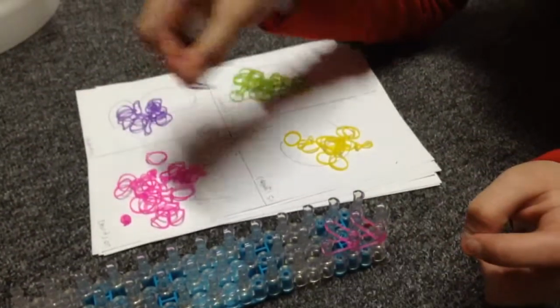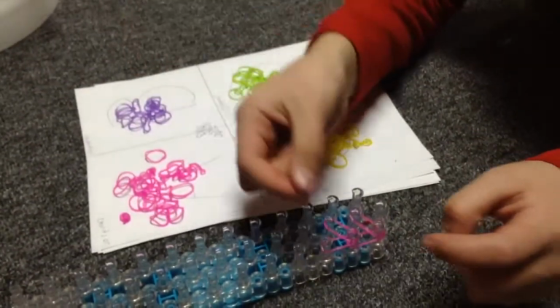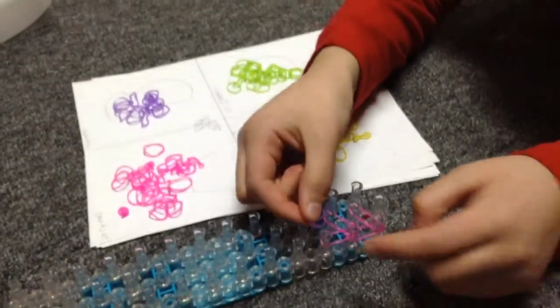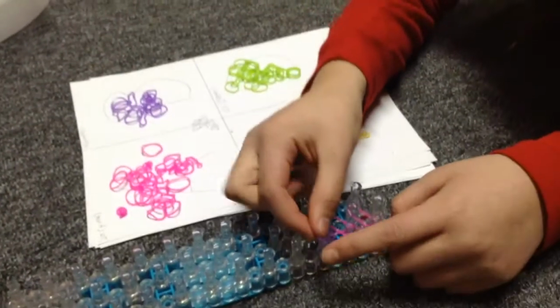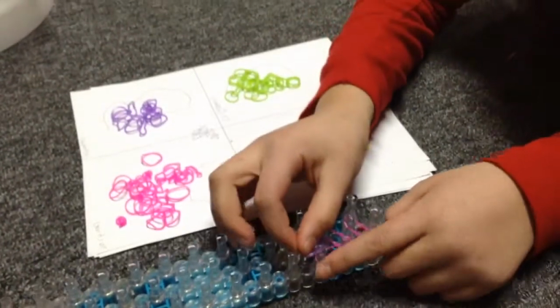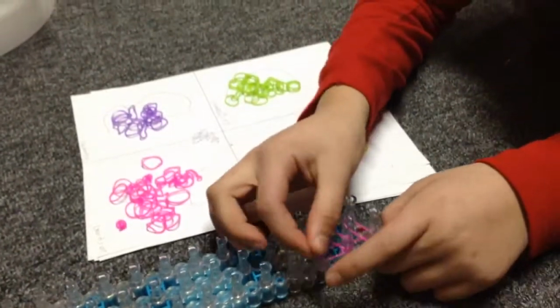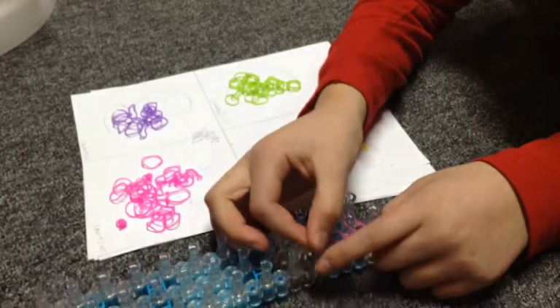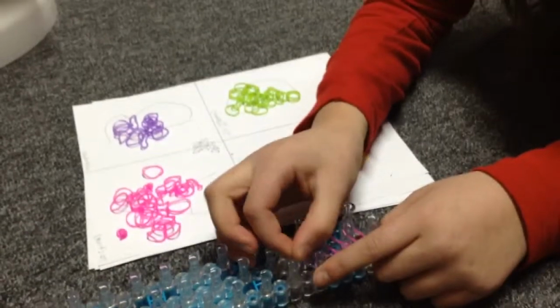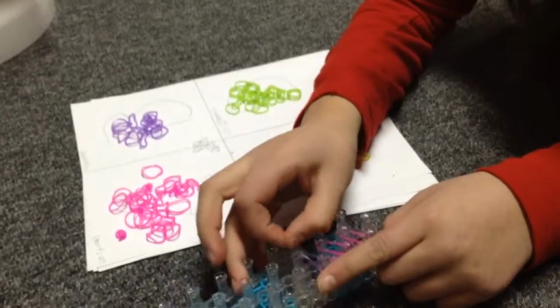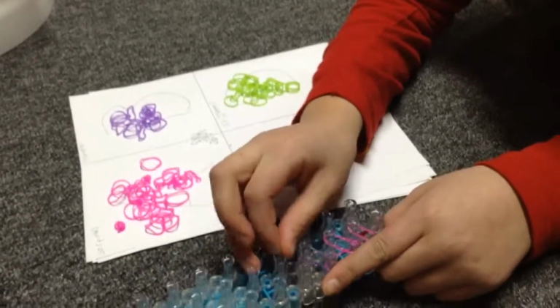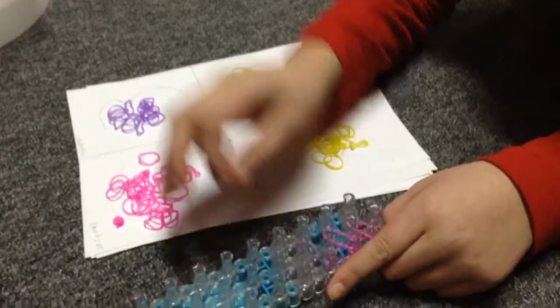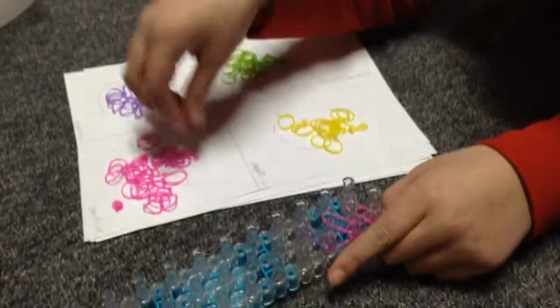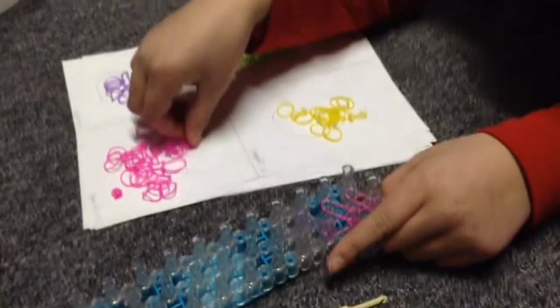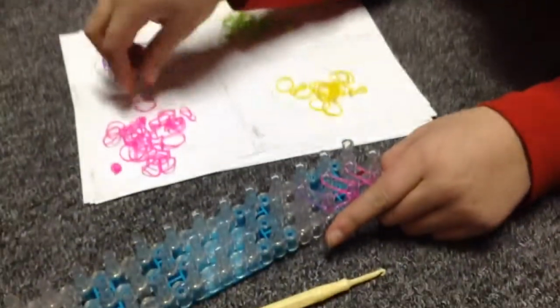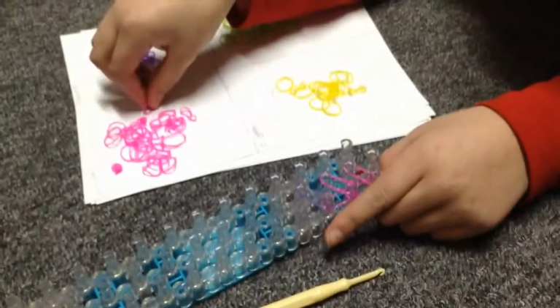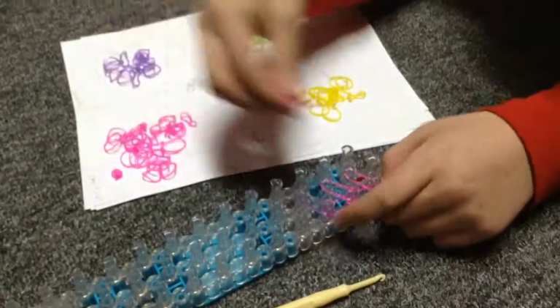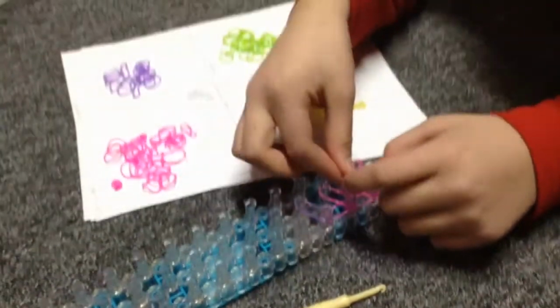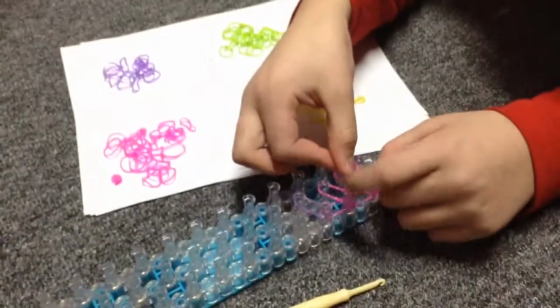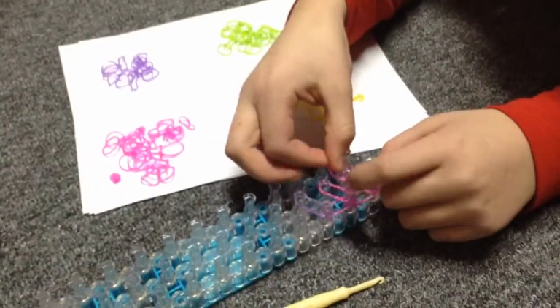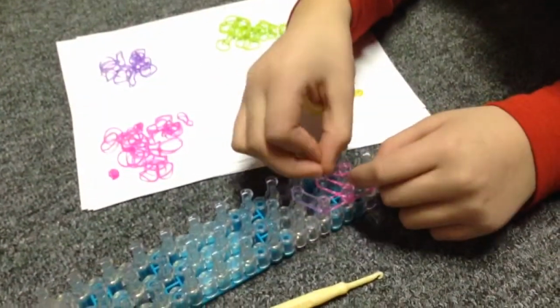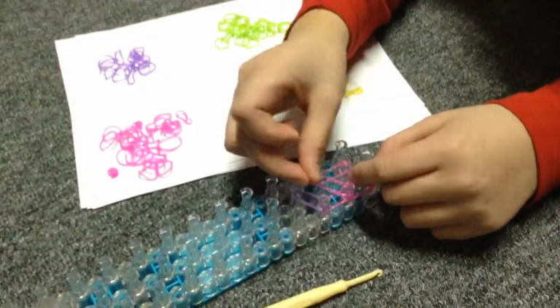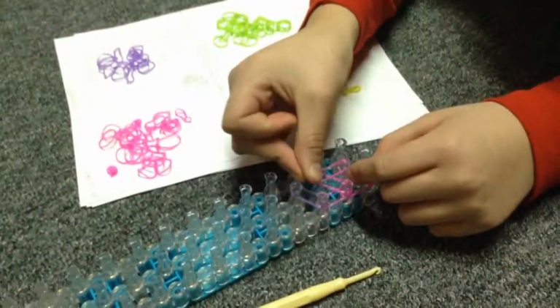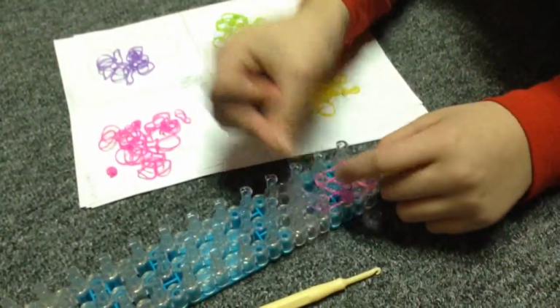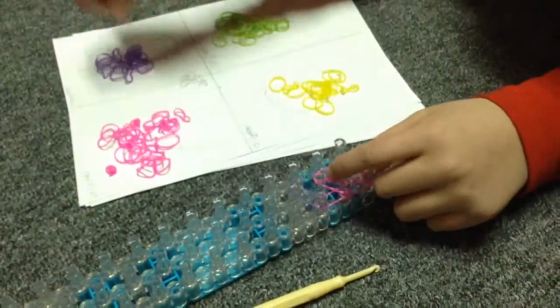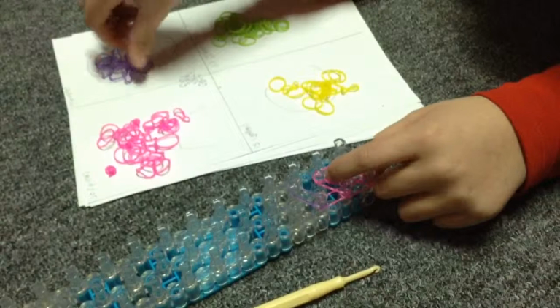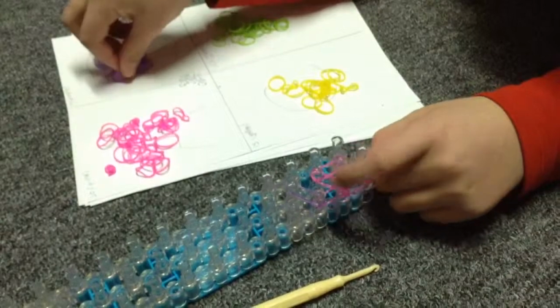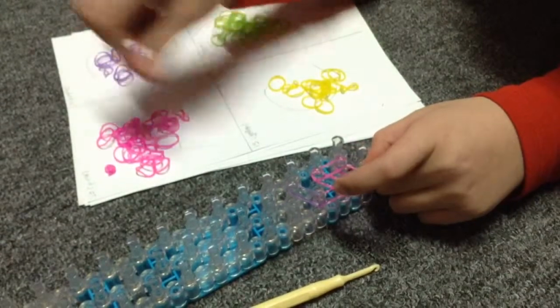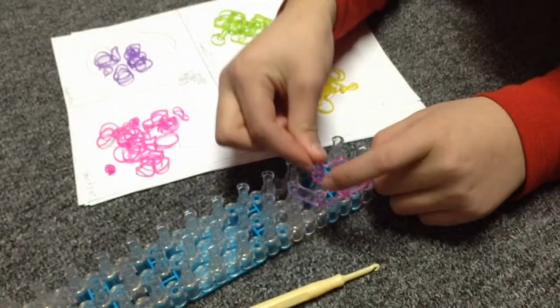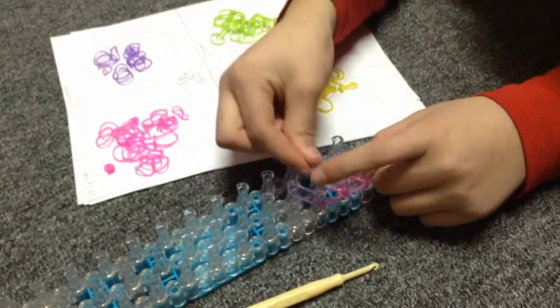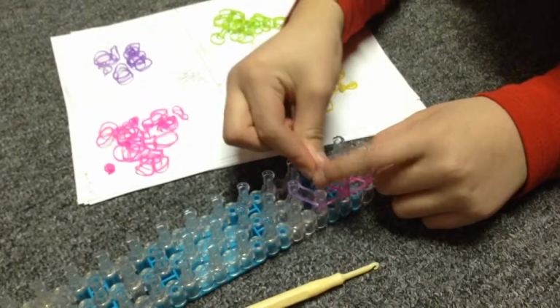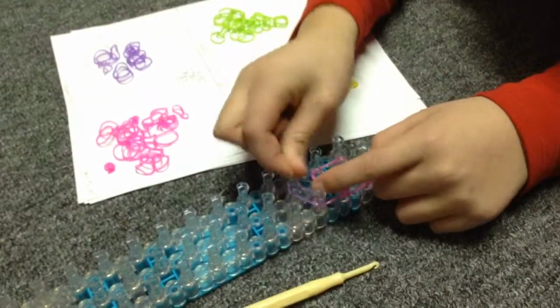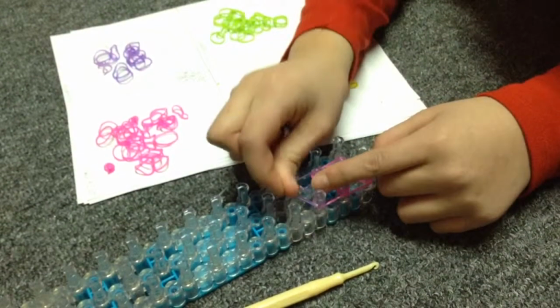Grab your second color and go like this, then your first one again — go 1 up, and then your second one — go 1 up.